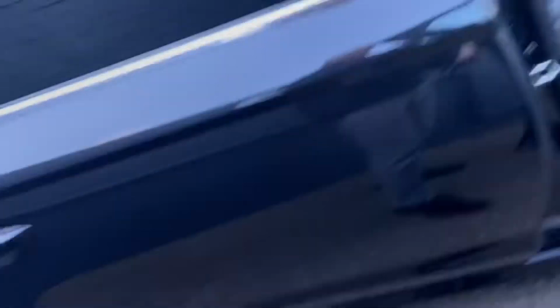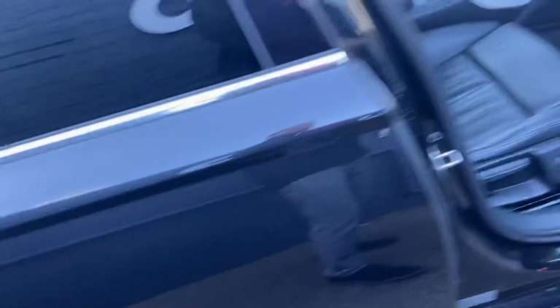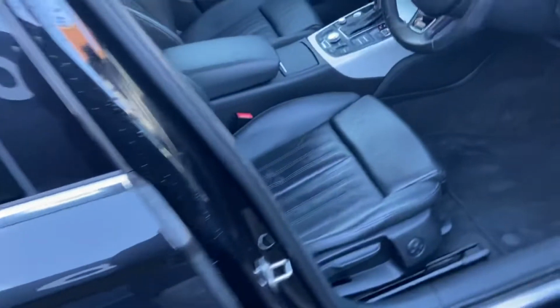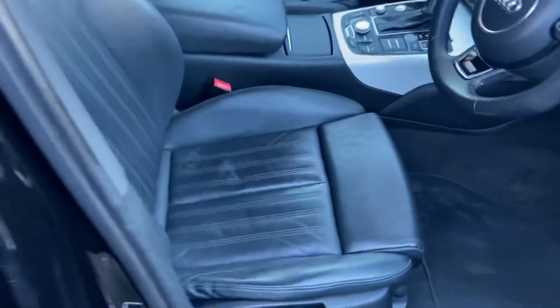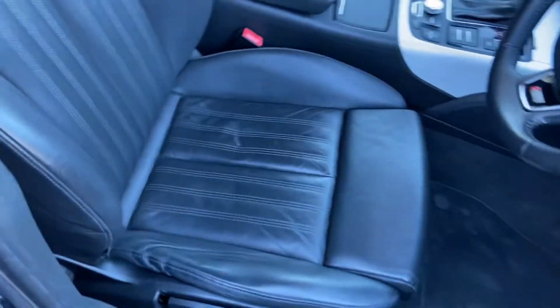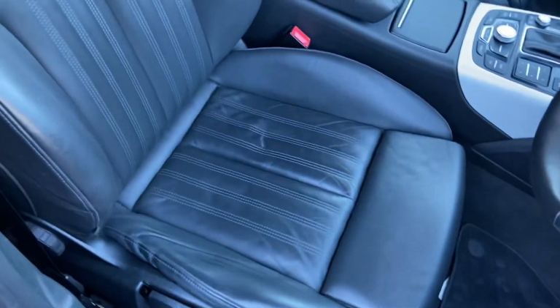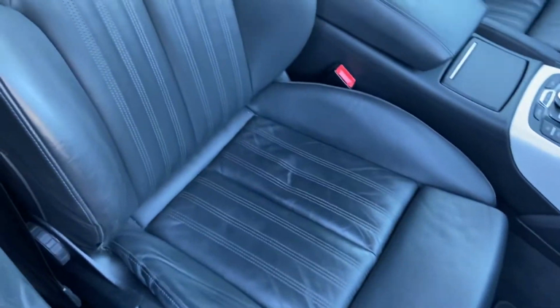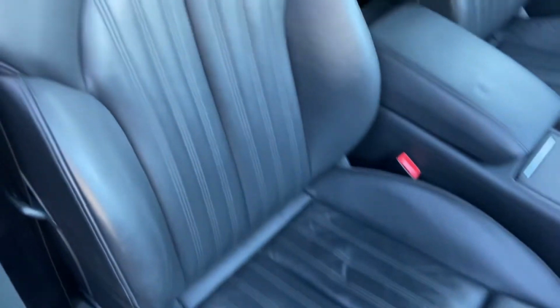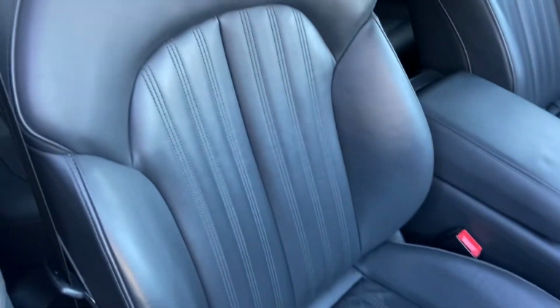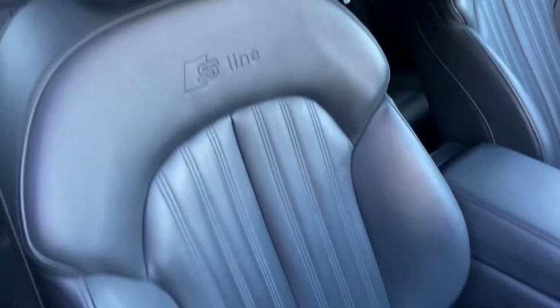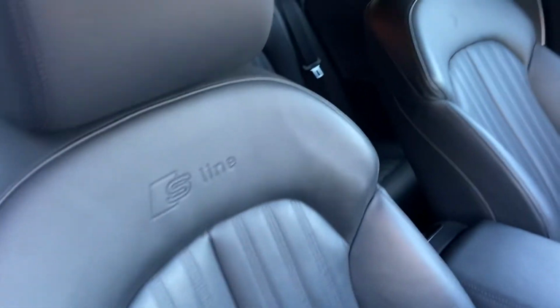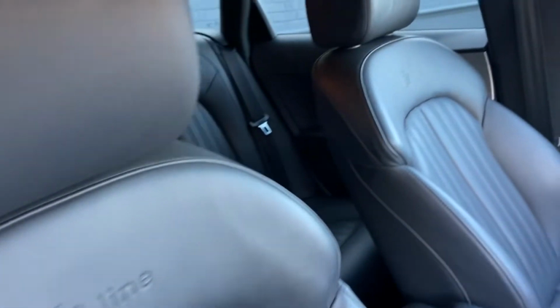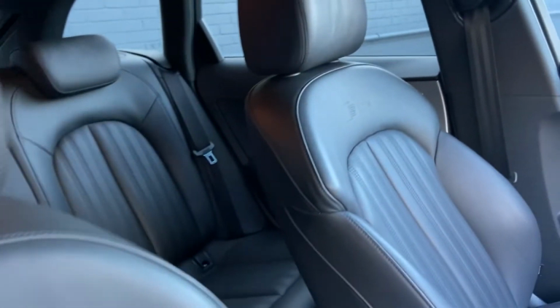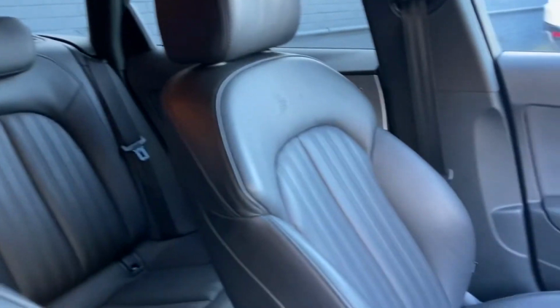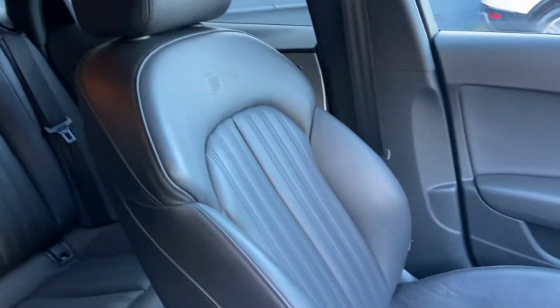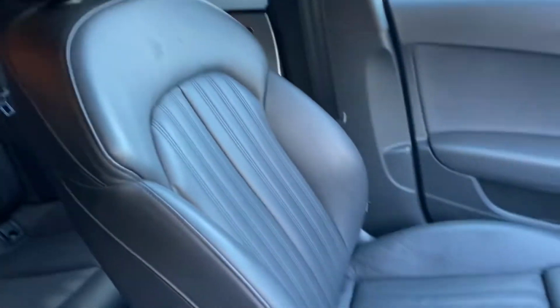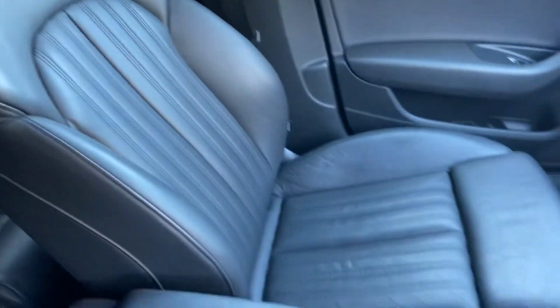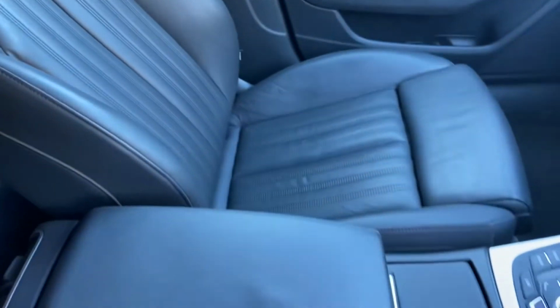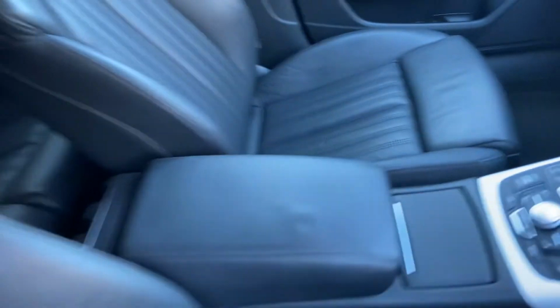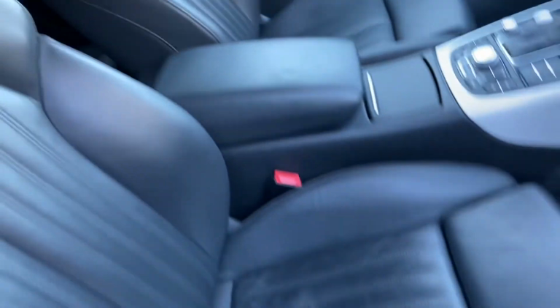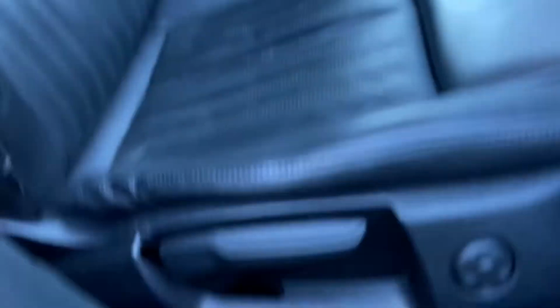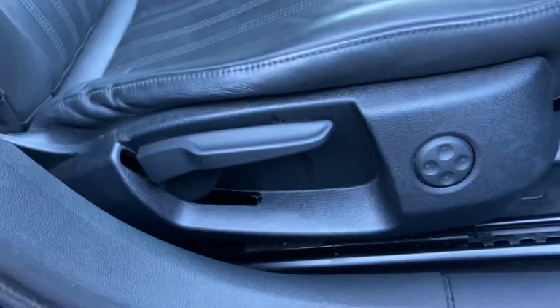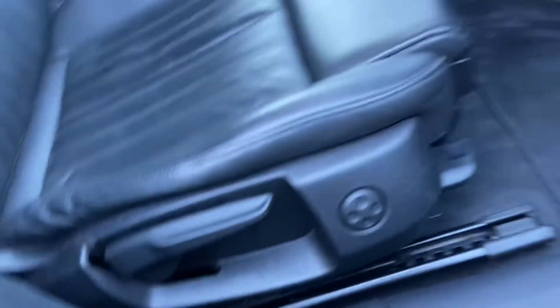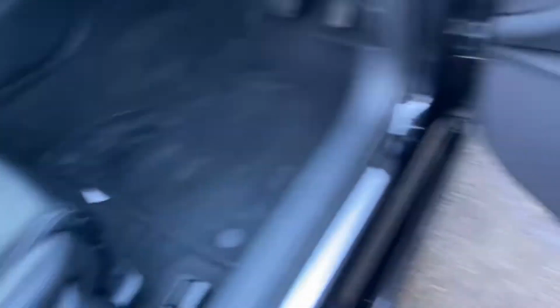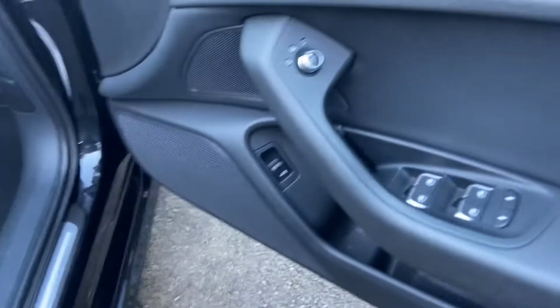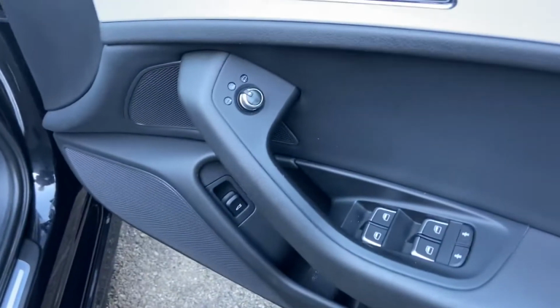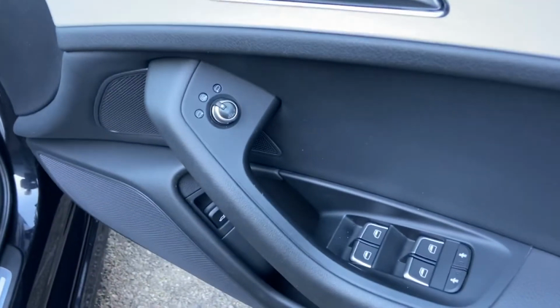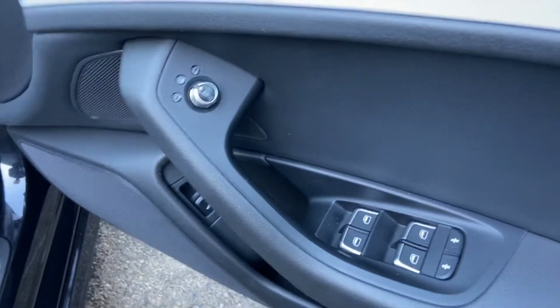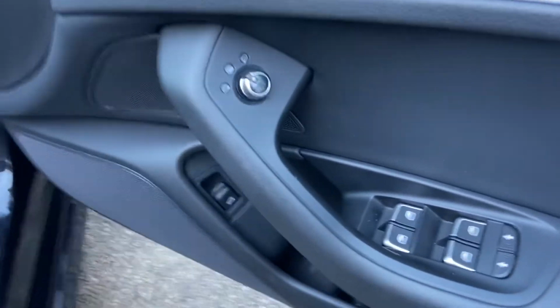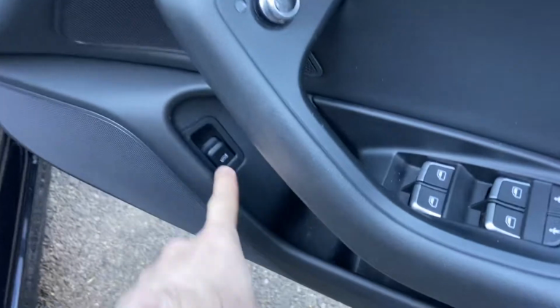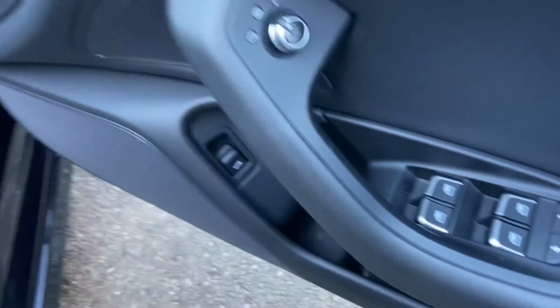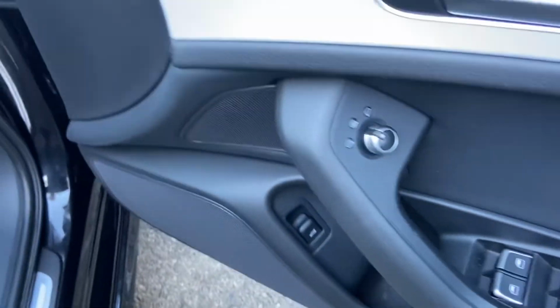As we look in the front, again really good condition — S-Line leather seats. You've also got the benefit of lumbar support. You can control your windows and mirrors, and there's an extra button there for opening your boot.